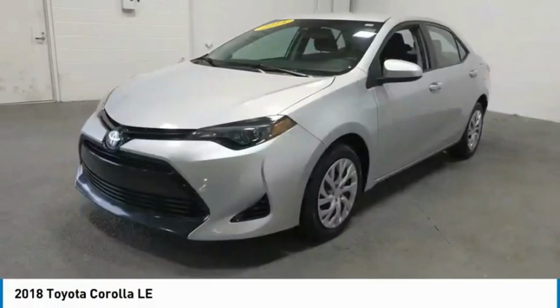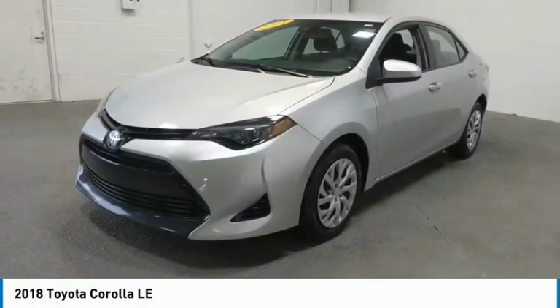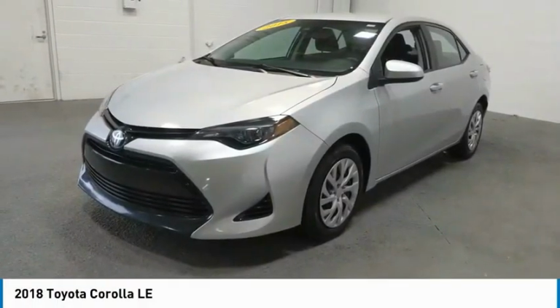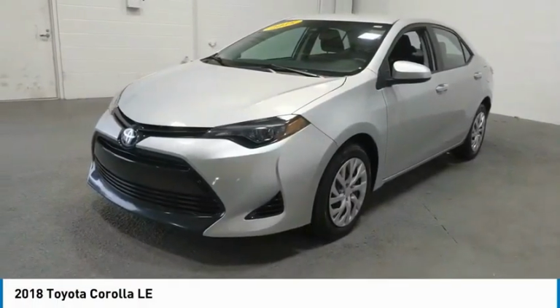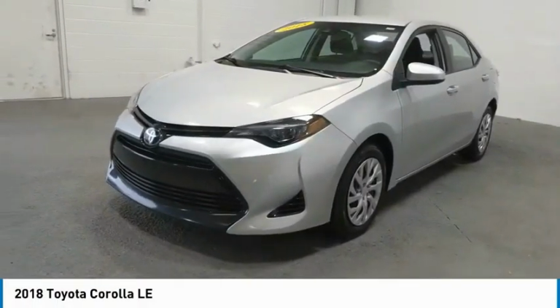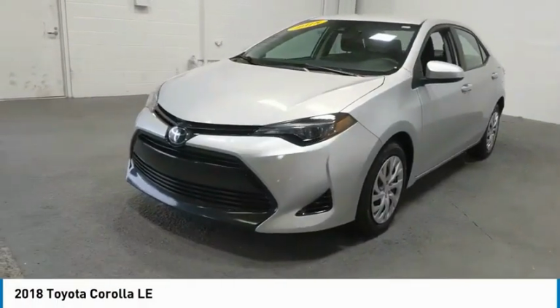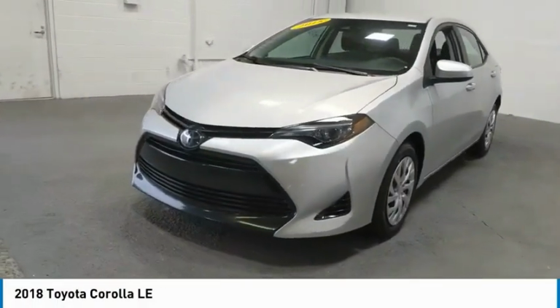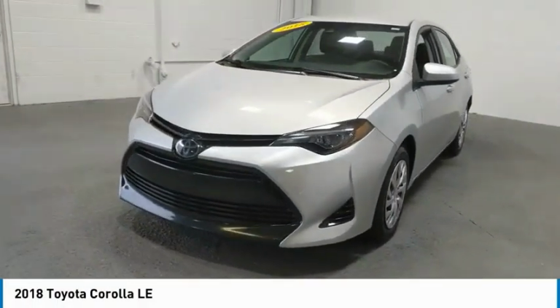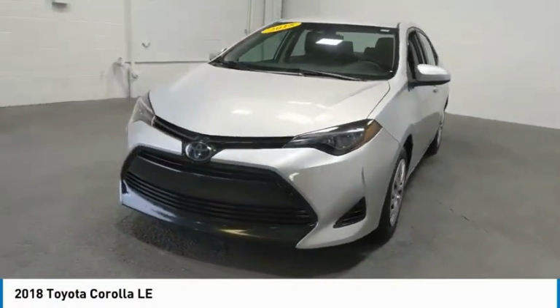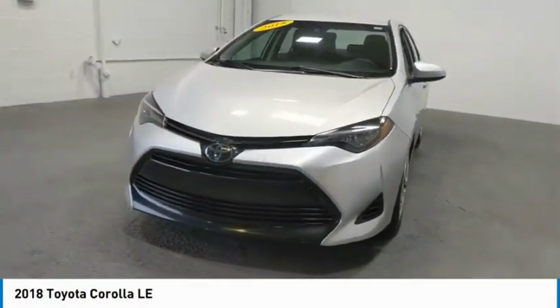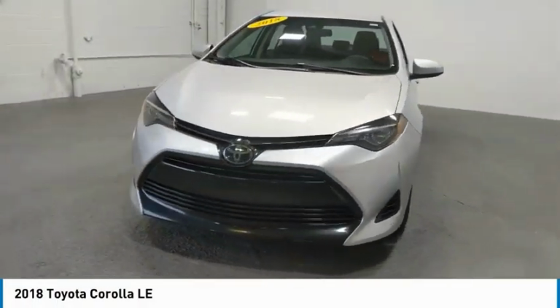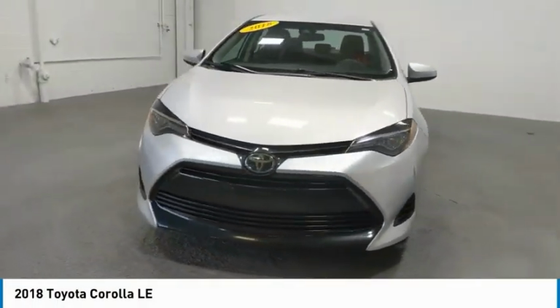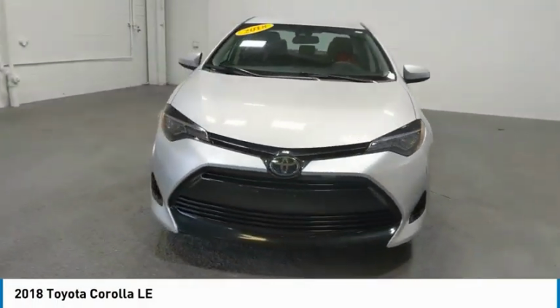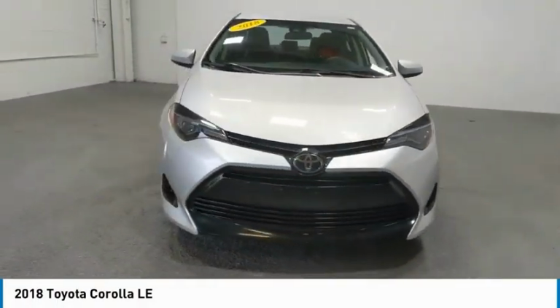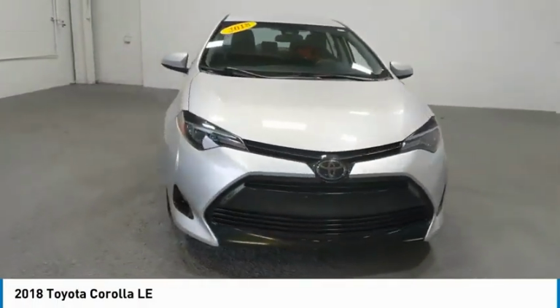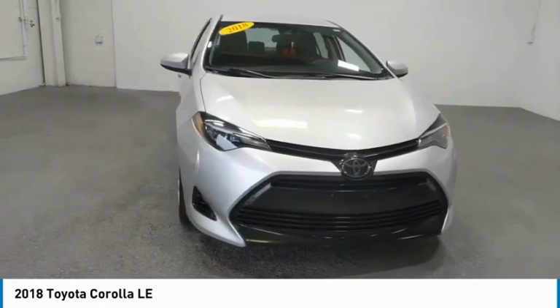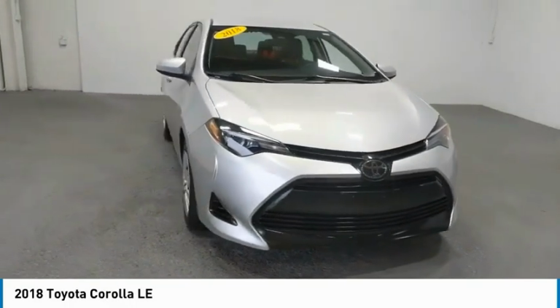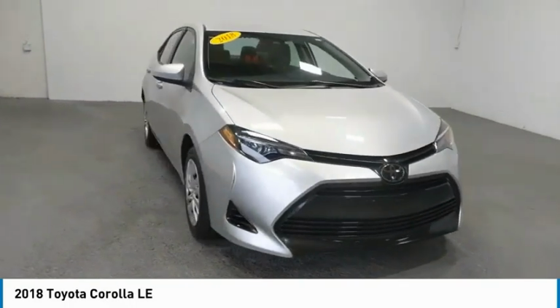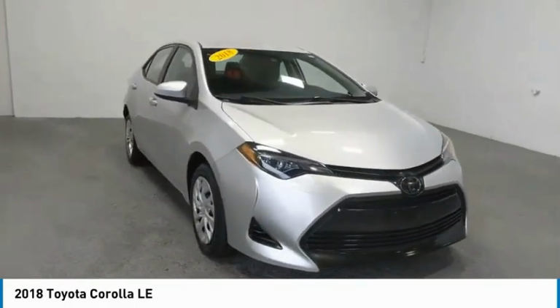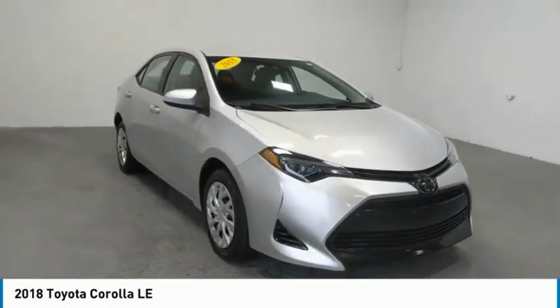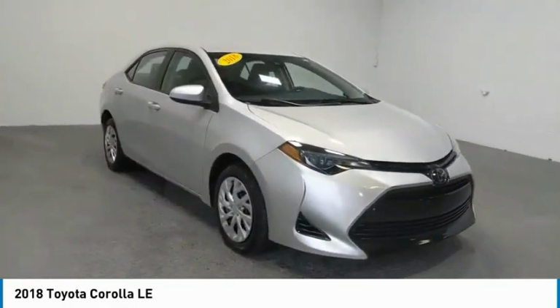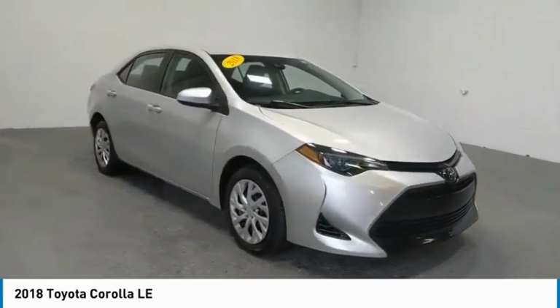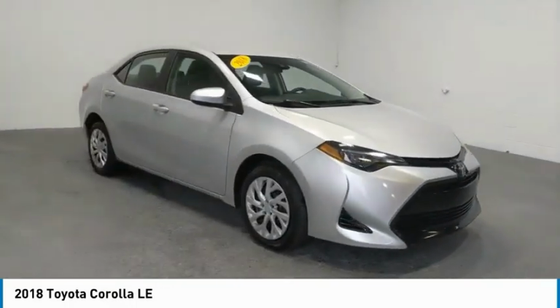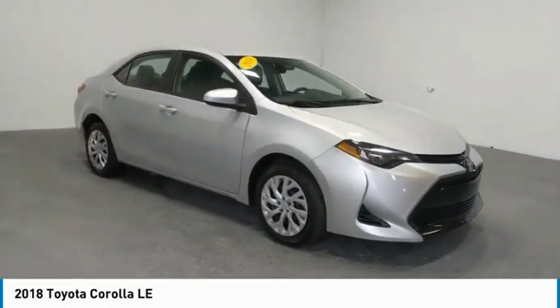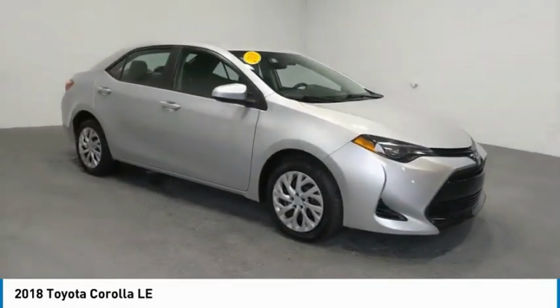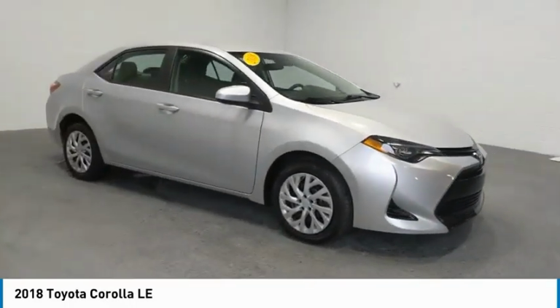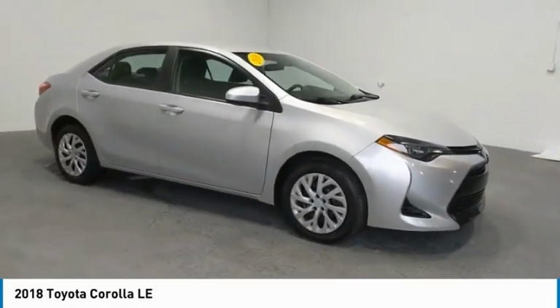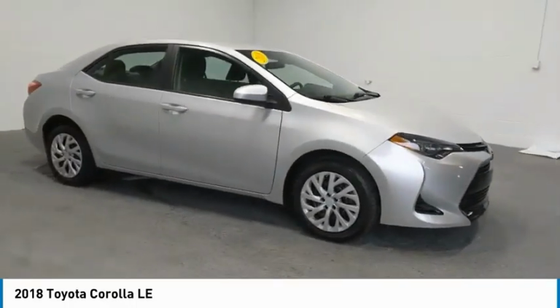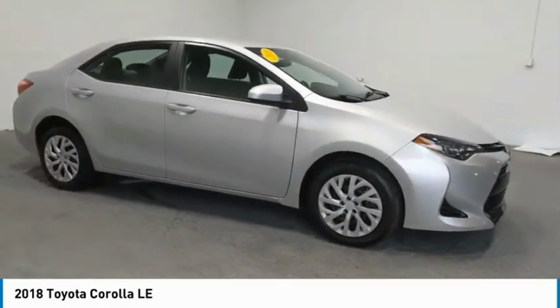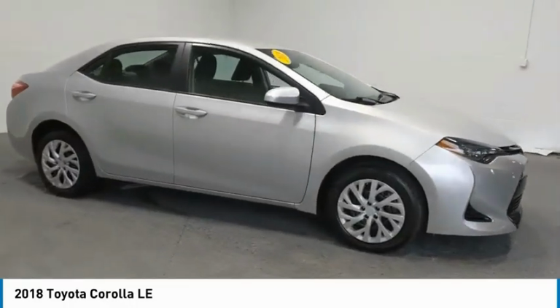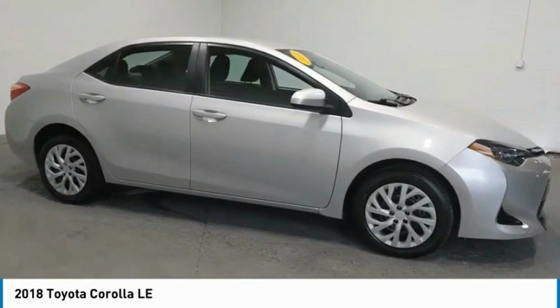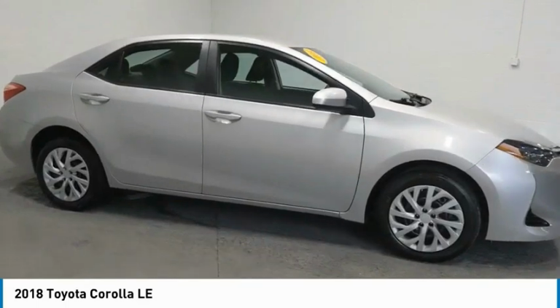We are pleased to show you the 2018 Corolla. The Corolla is still a great option for those who want dependability, comfort, and value. Here are some of this vehicle's great options.